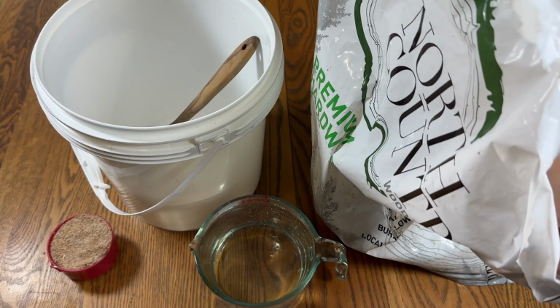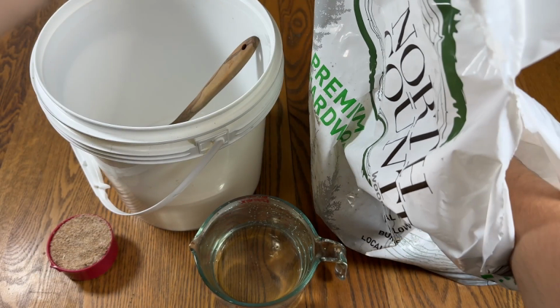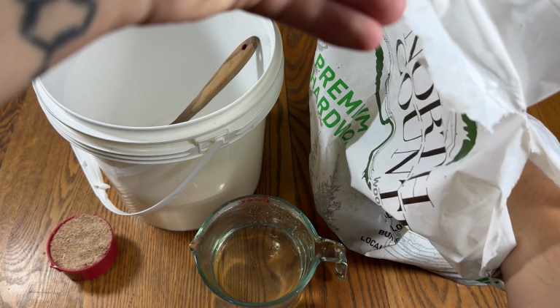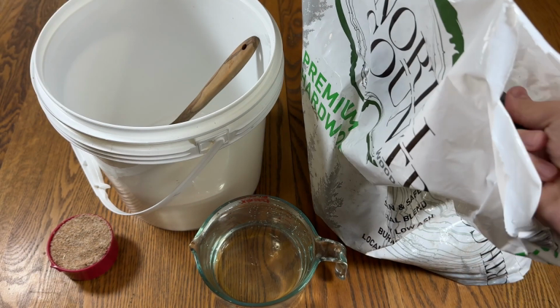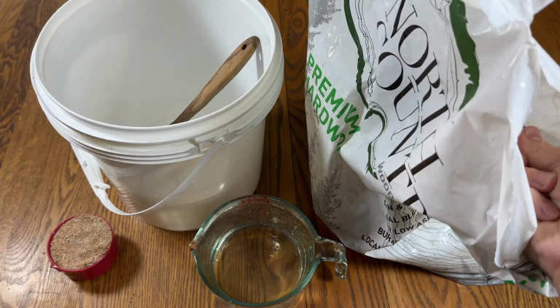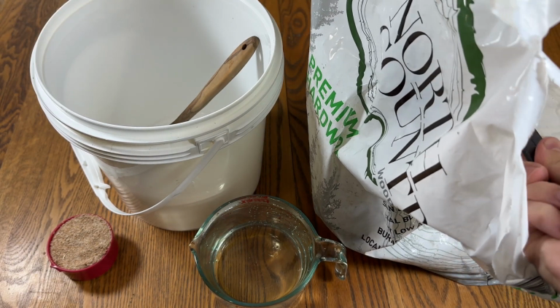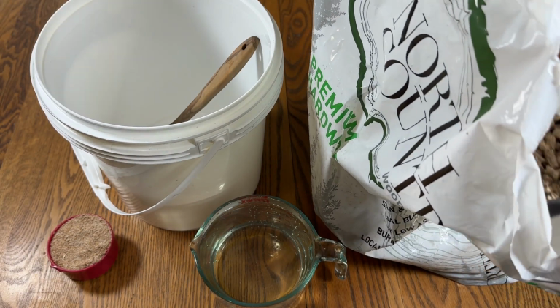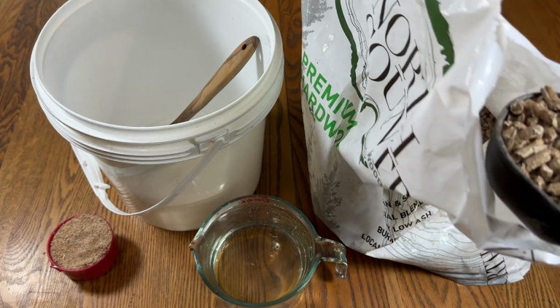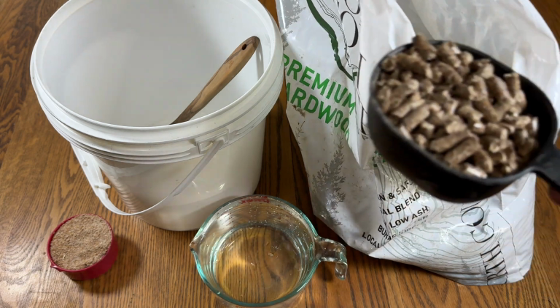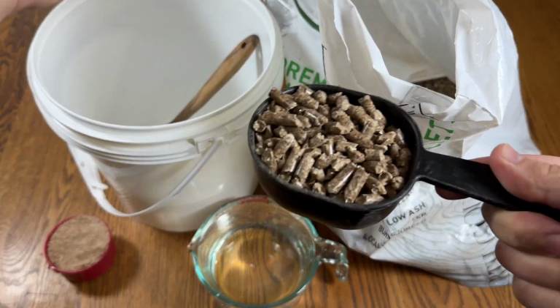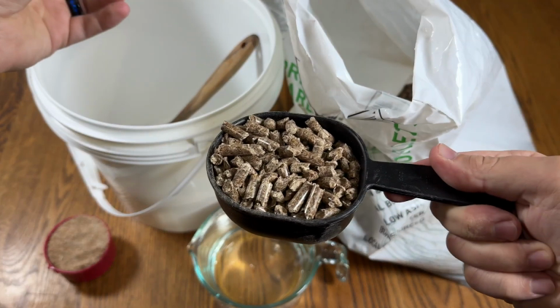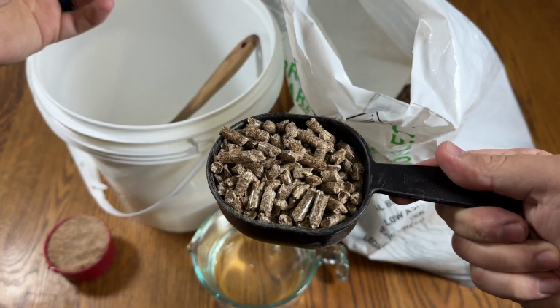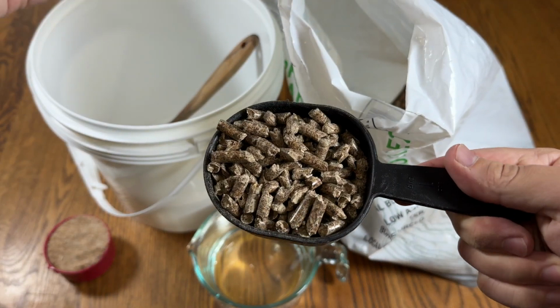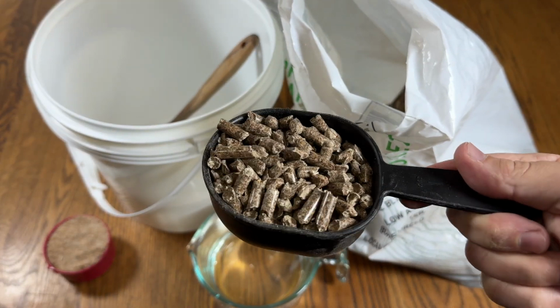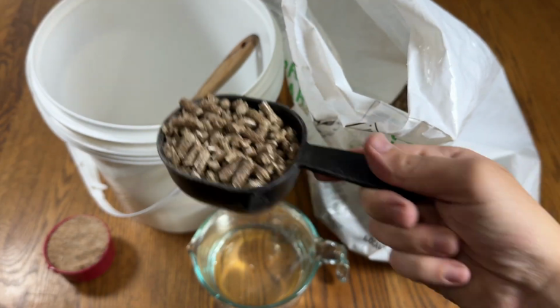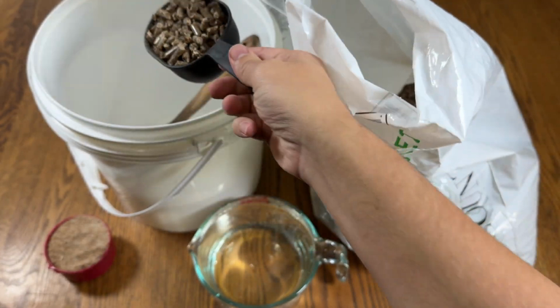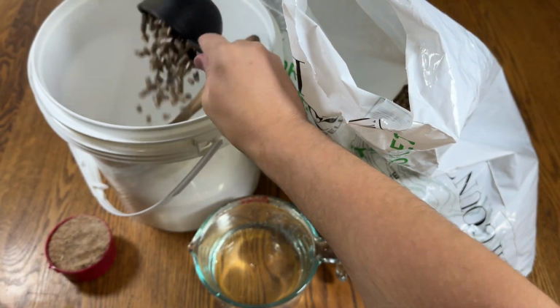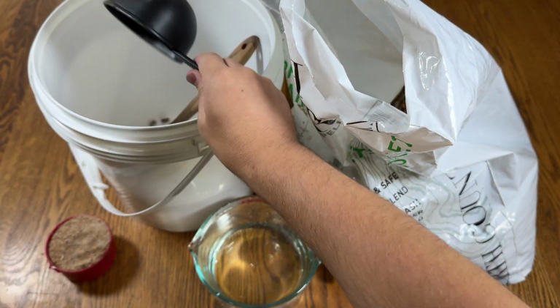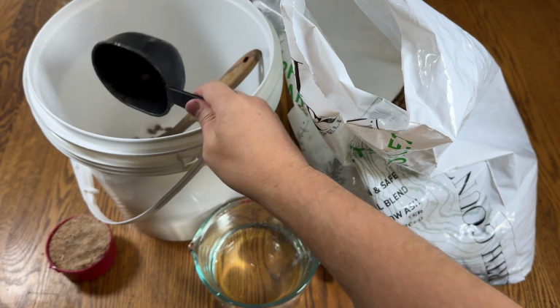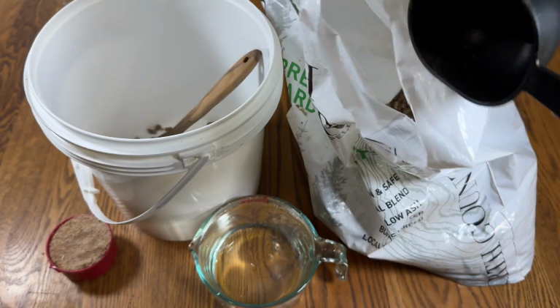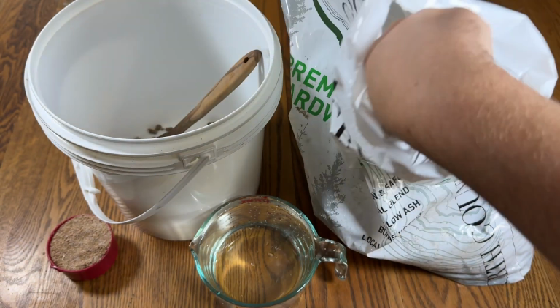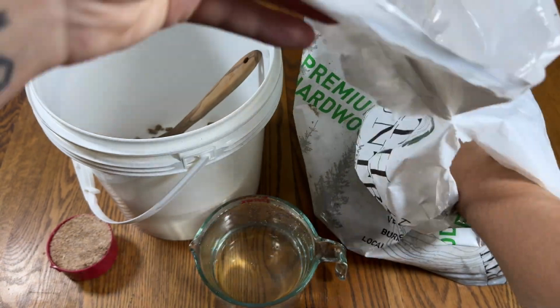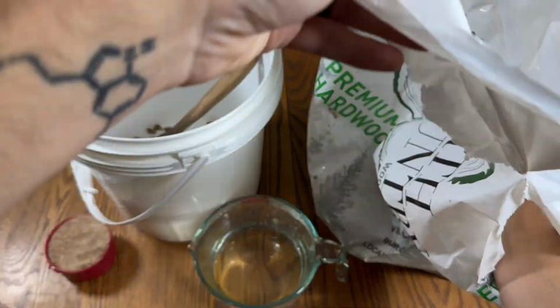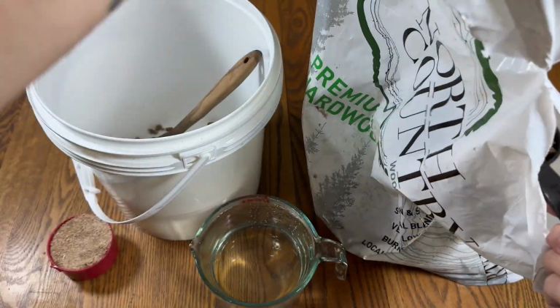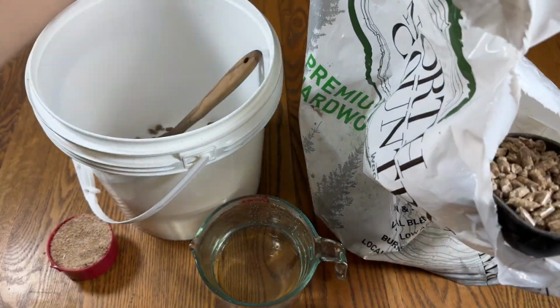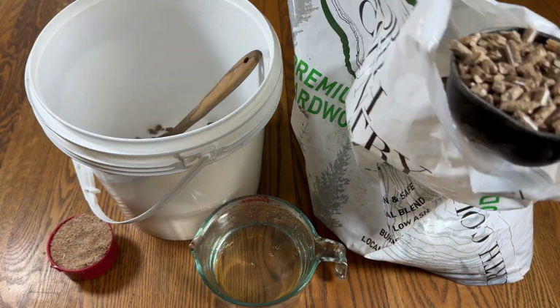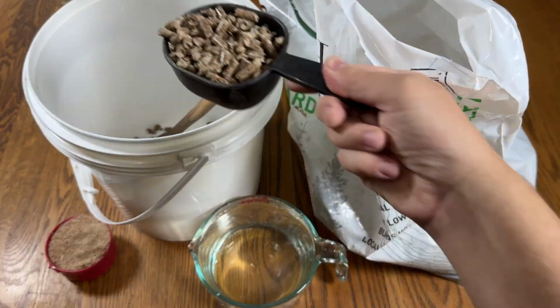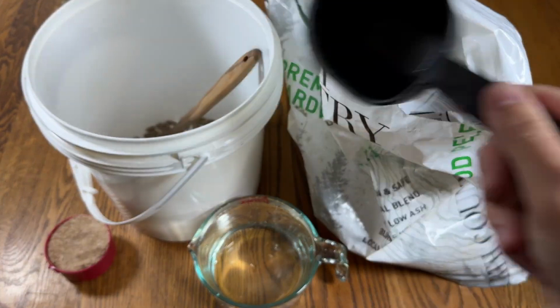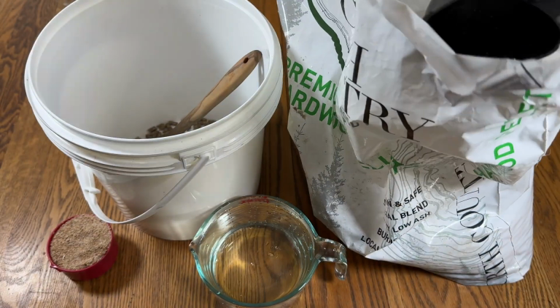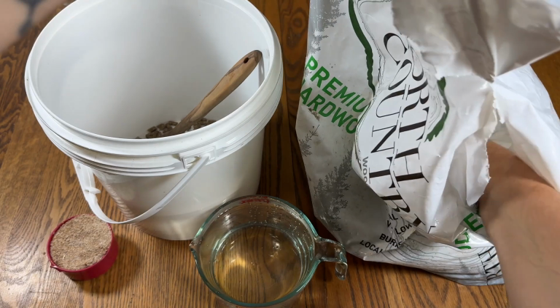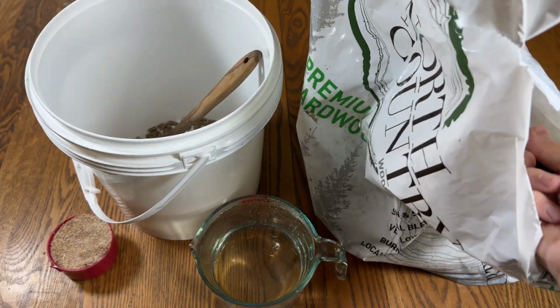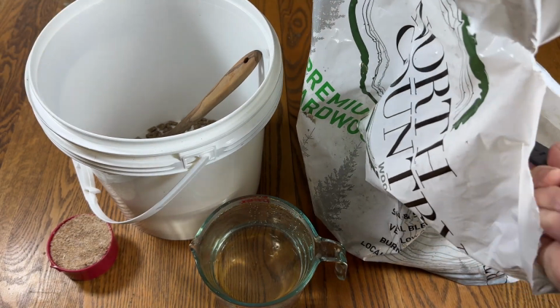Once the grain bags are all fully colonized, the next step was to make sawdust substrate. I measured five cups of hardwood fuel pellets, one cup of wheat bran, and five and a half cups of hot water, and mixed them together in a bucket.